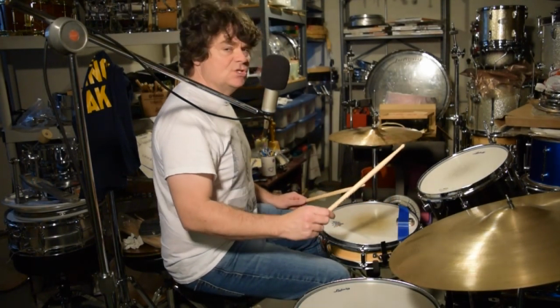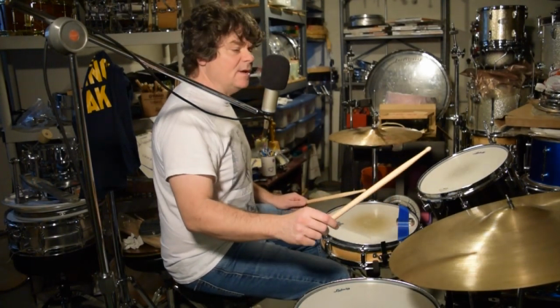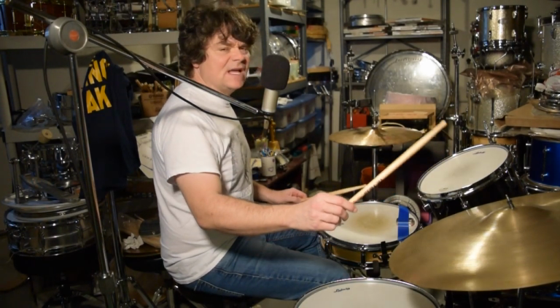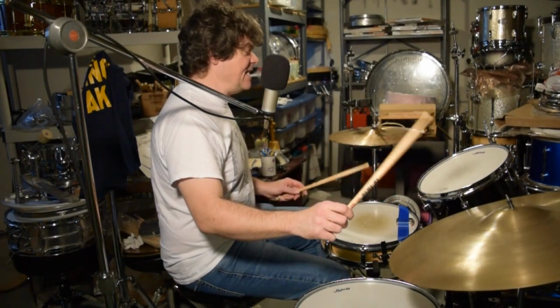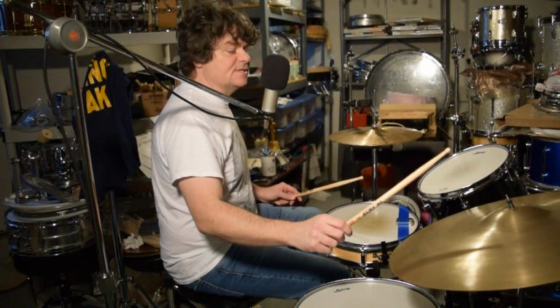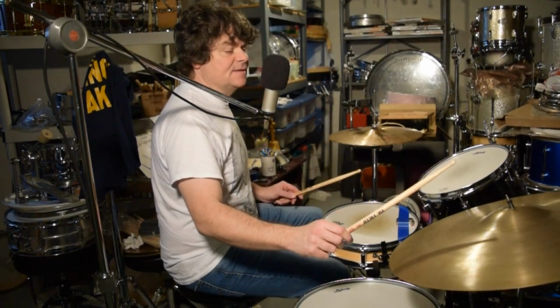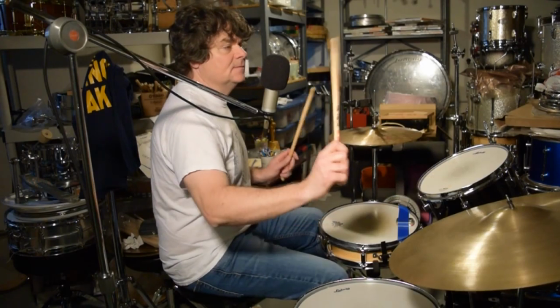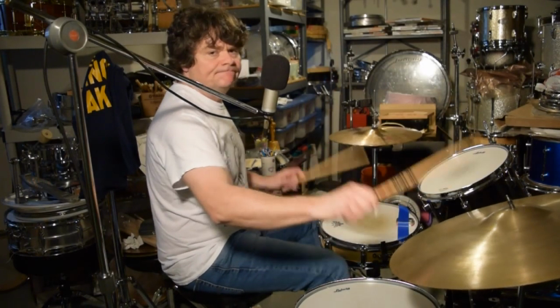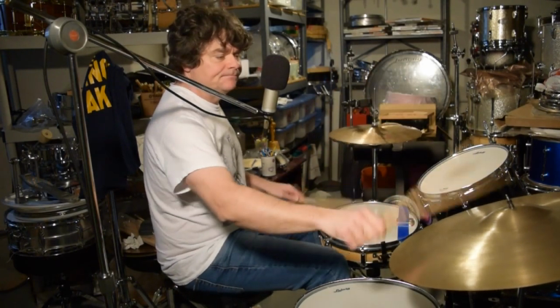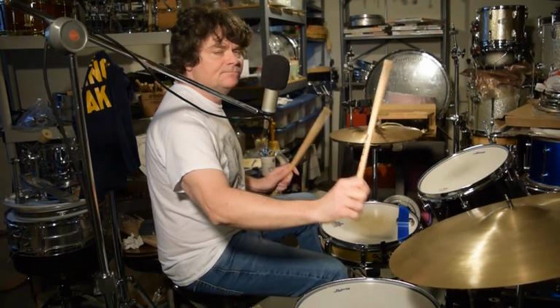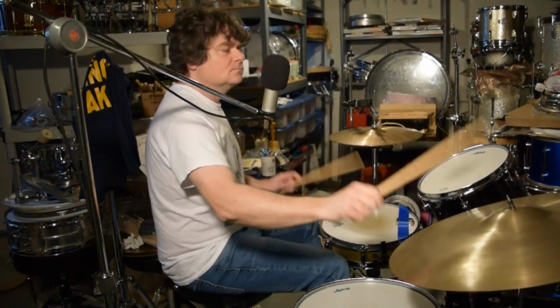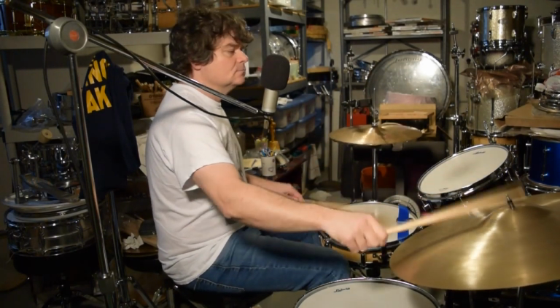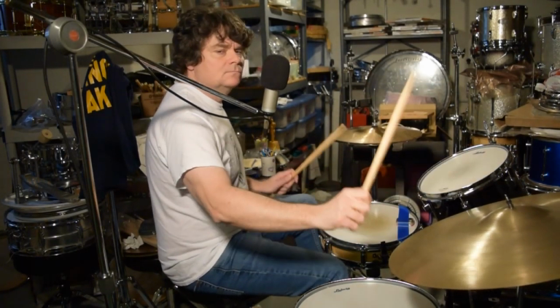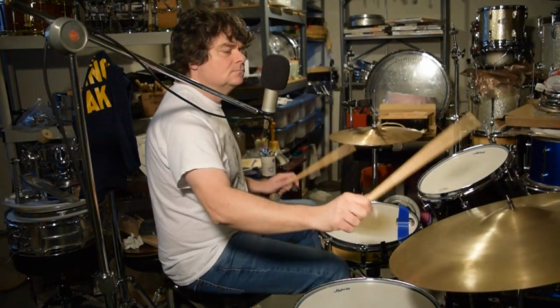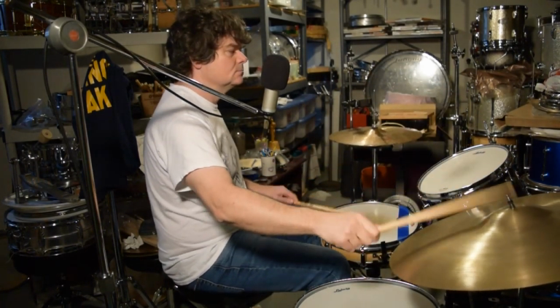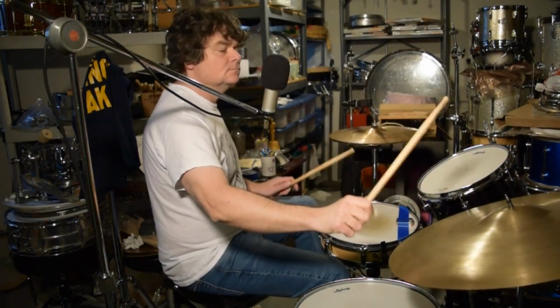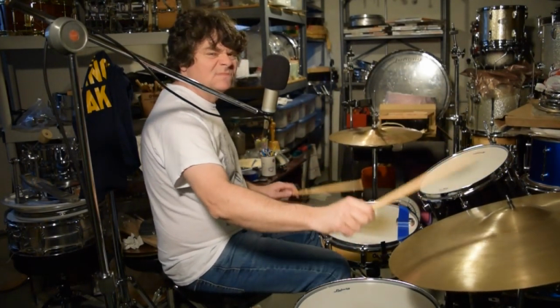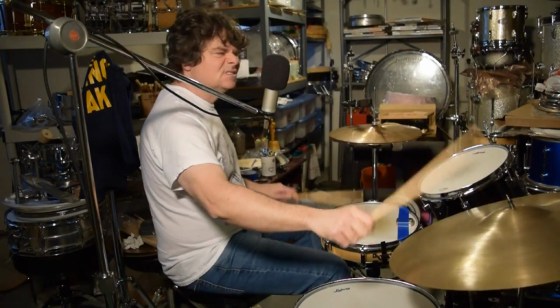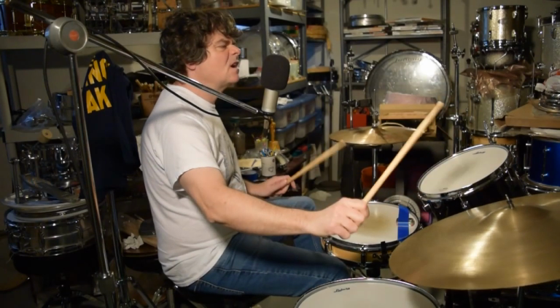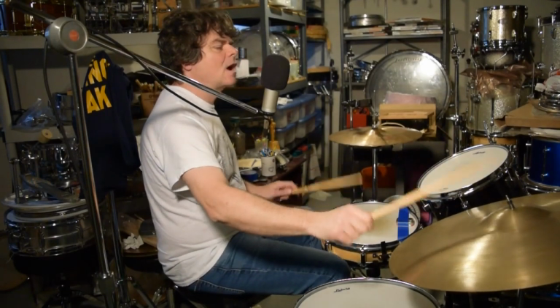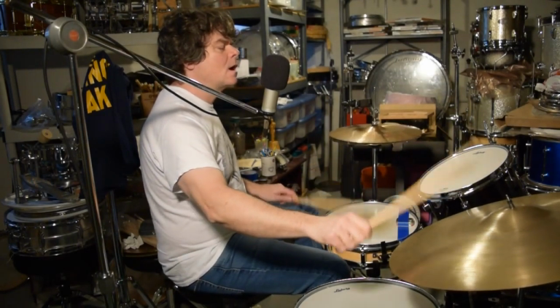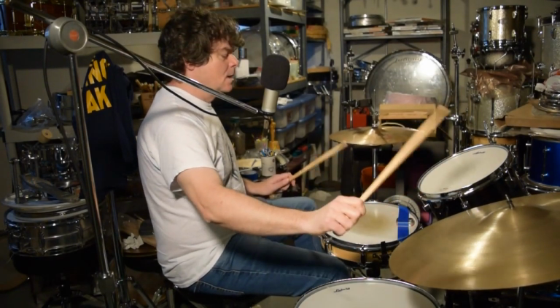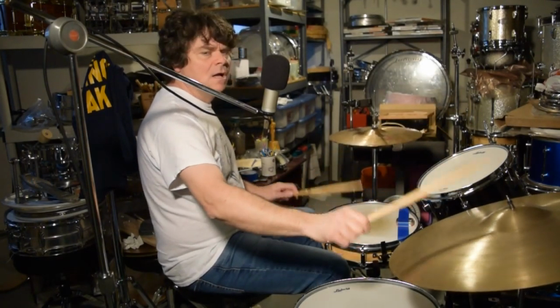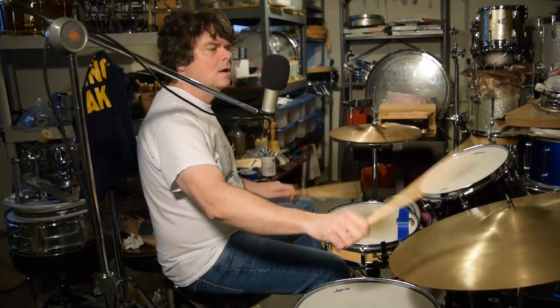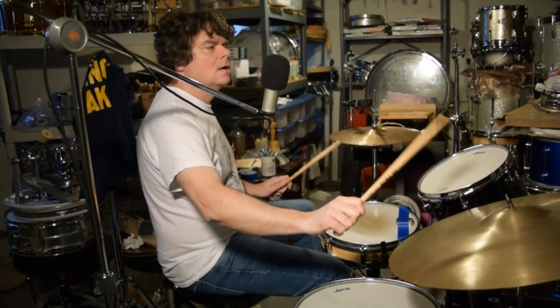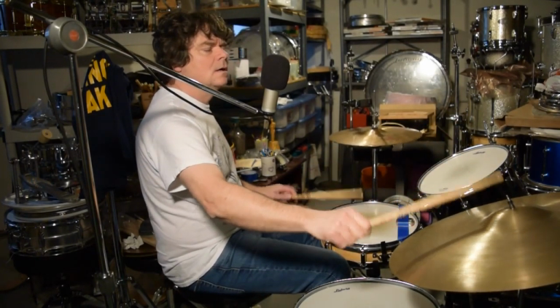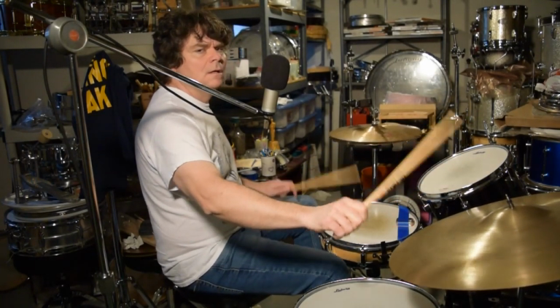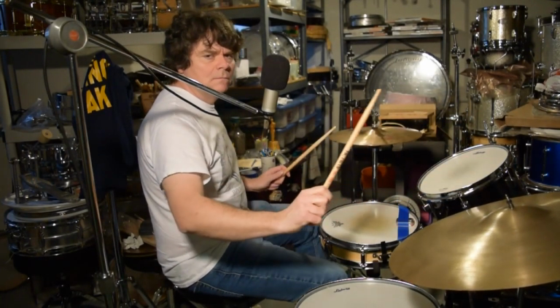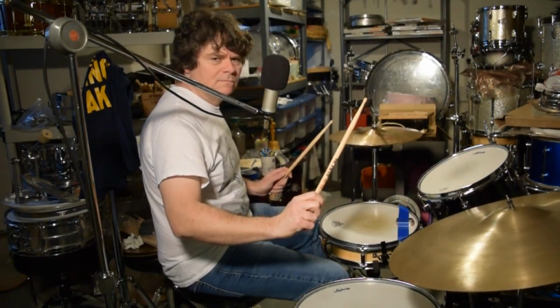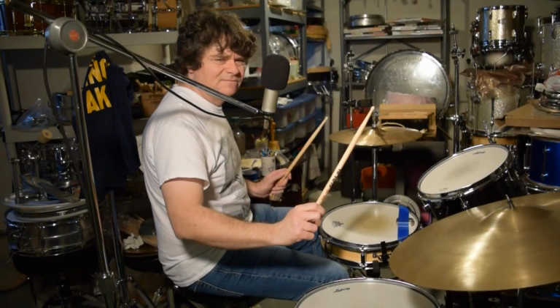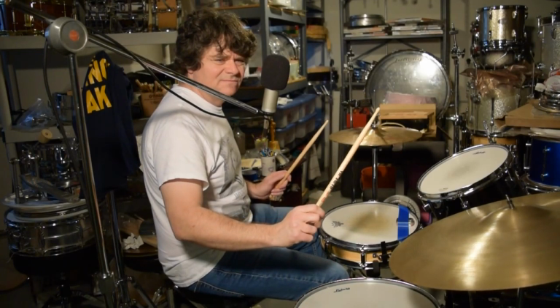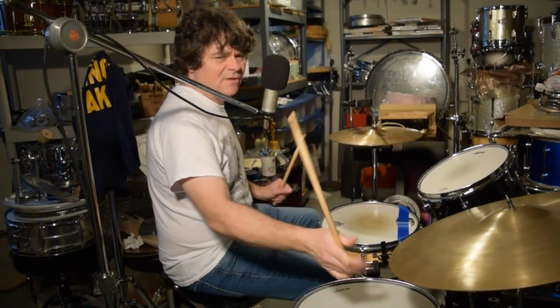So what it'll sound like faster is this. Hear that?